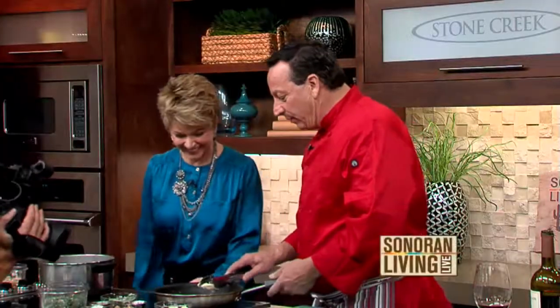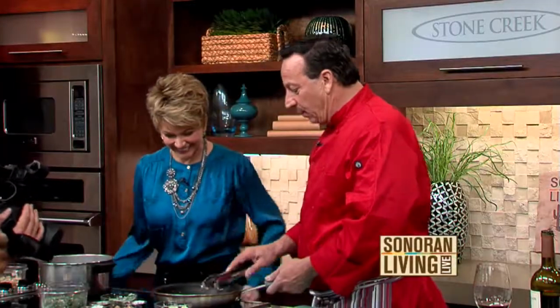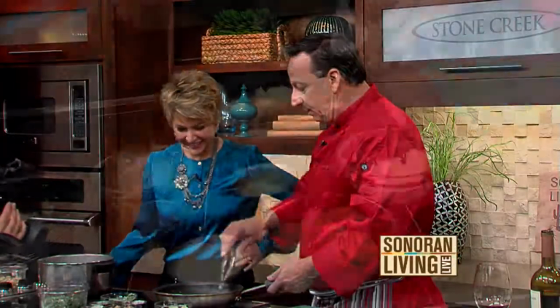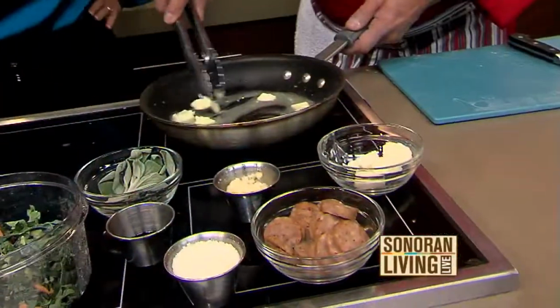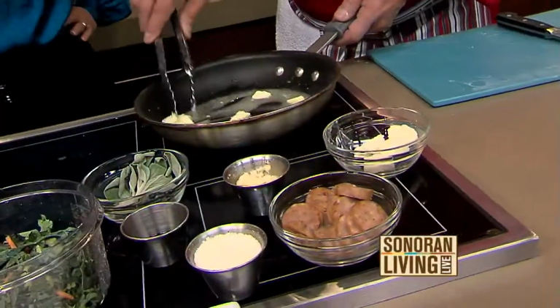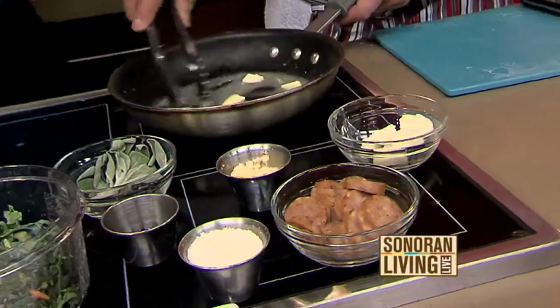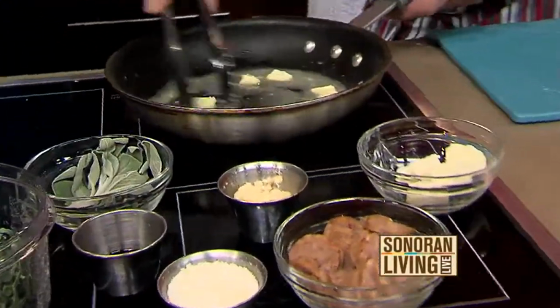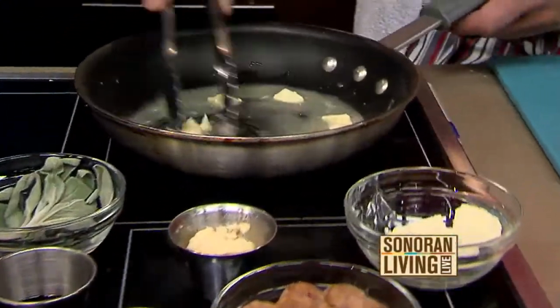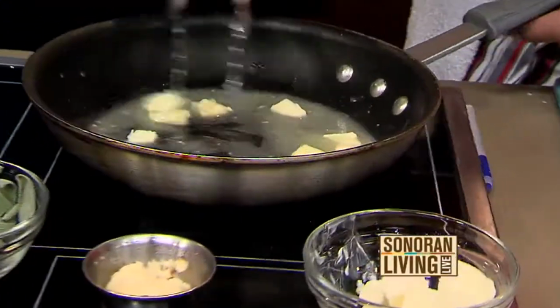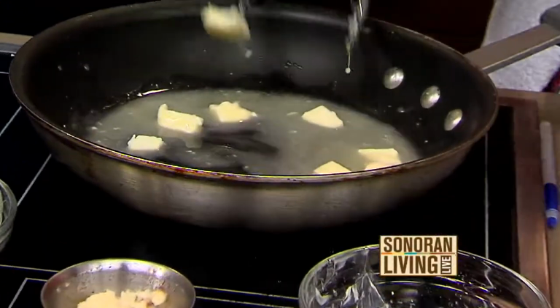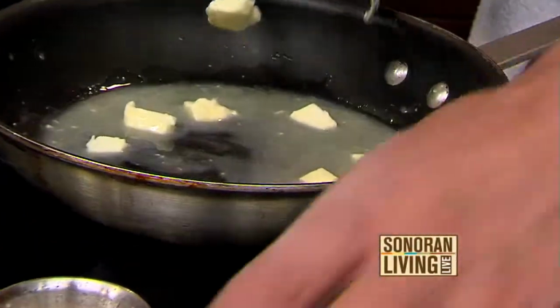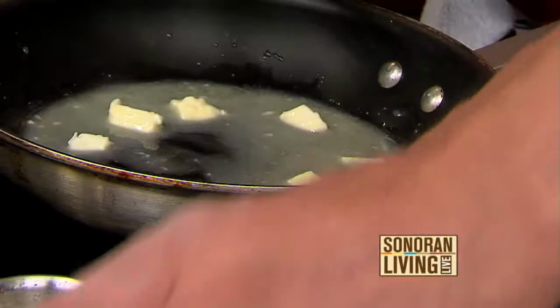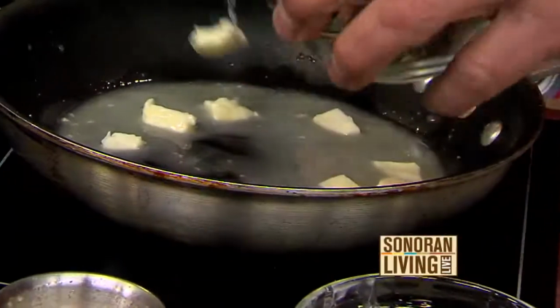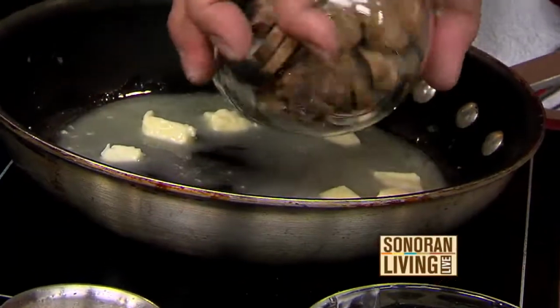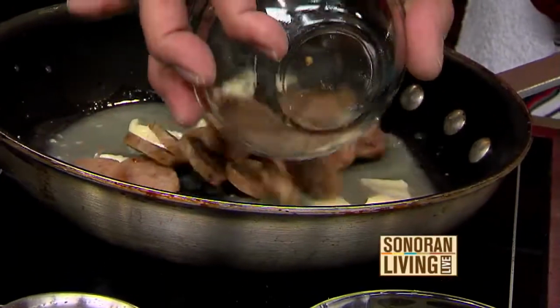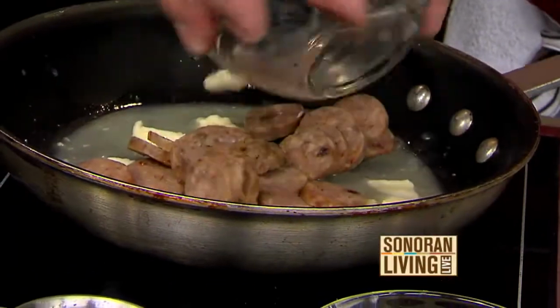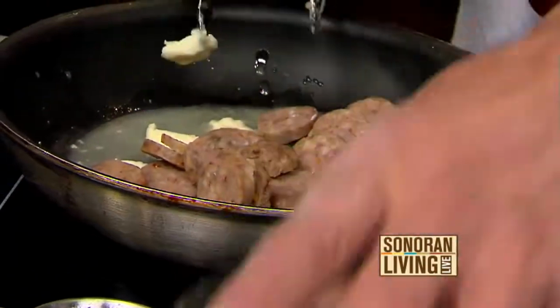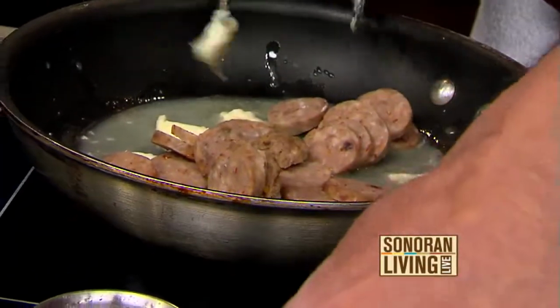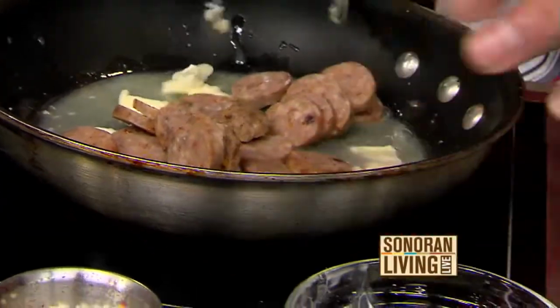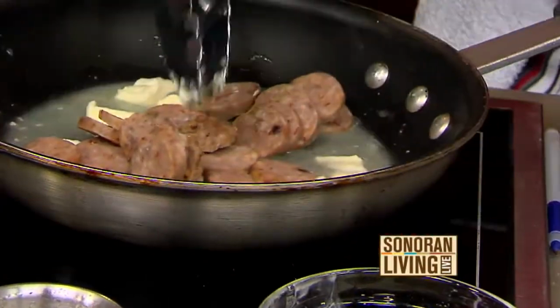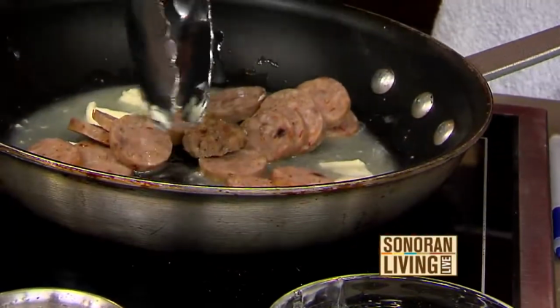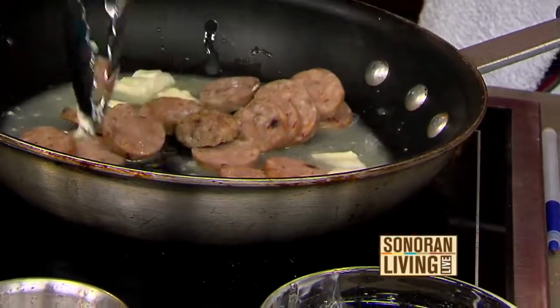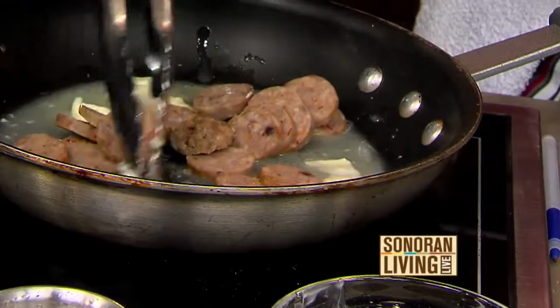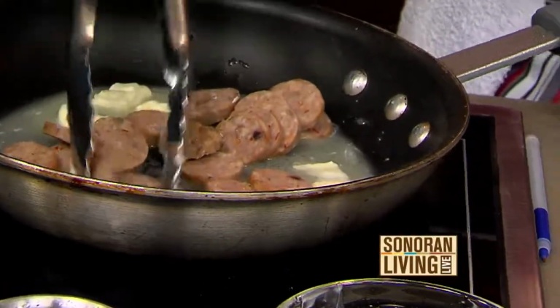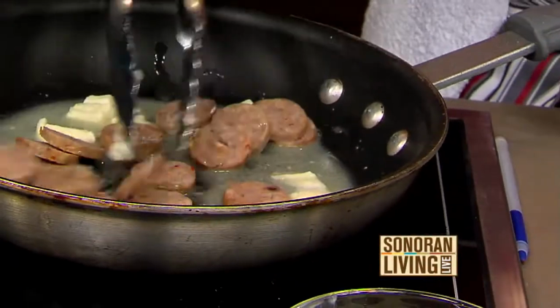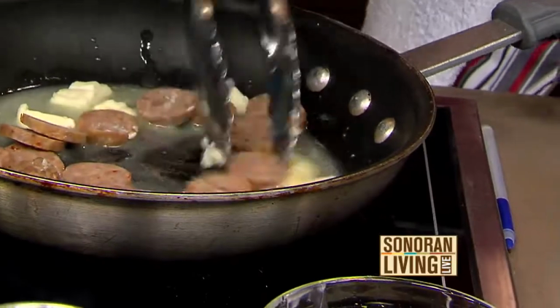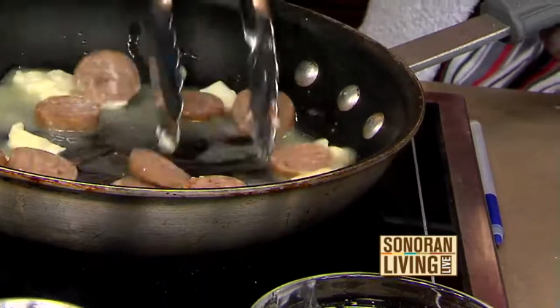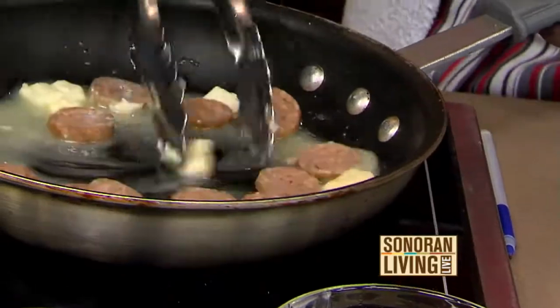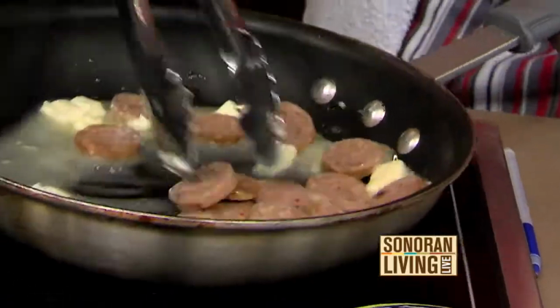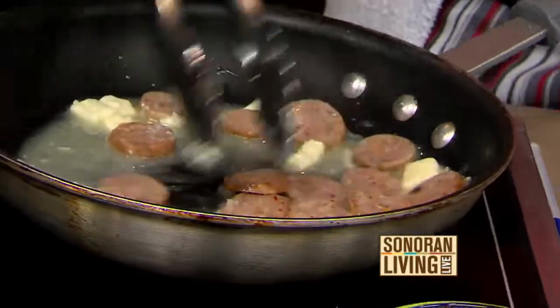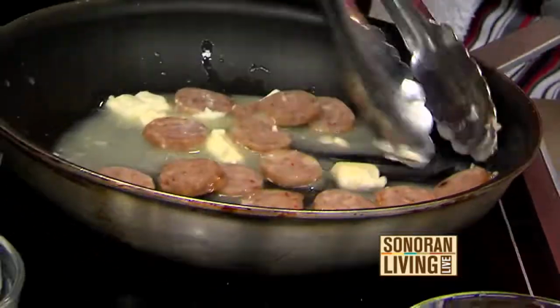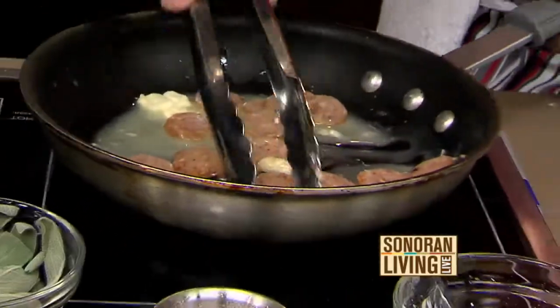After we get our butter started, it's got to be a little brown. We're going to throw some spicy fennel sausage in there. I always like to use spicy — fired up. We like things a little spicier. That's why it's called Fired Up.